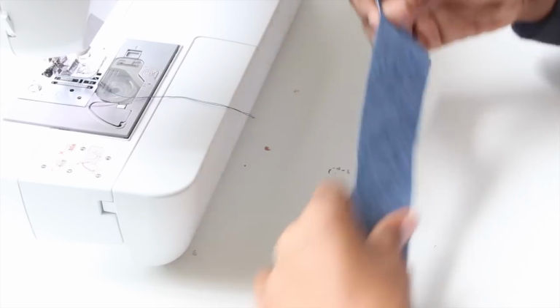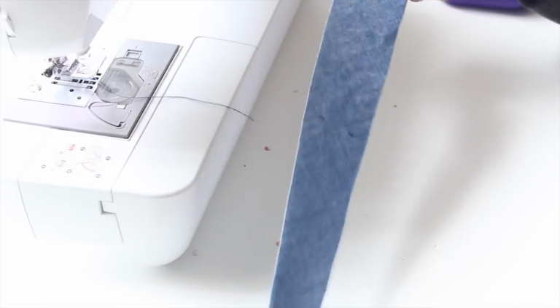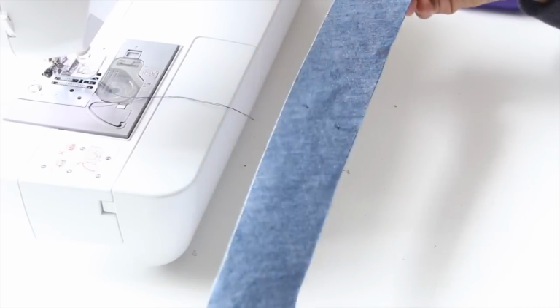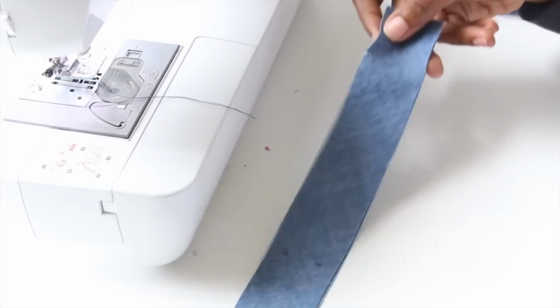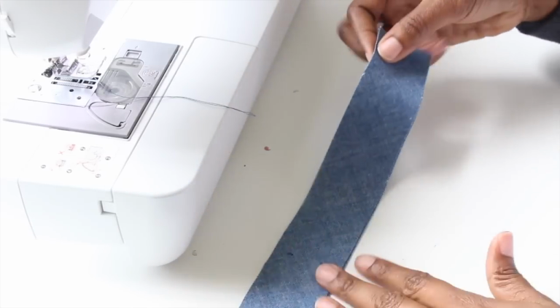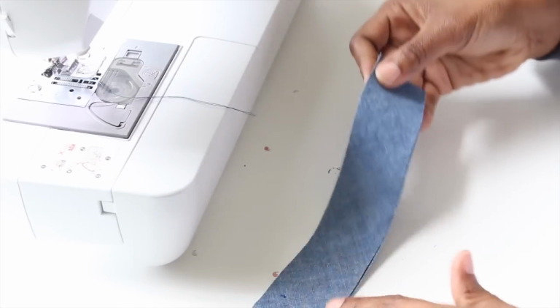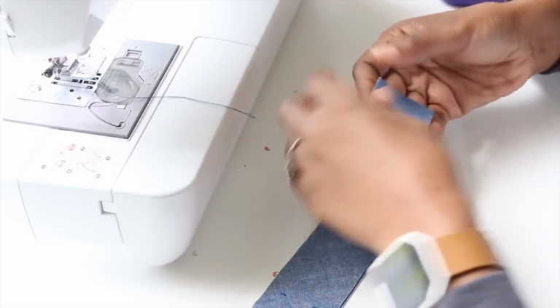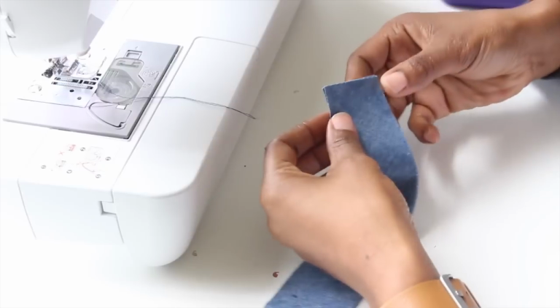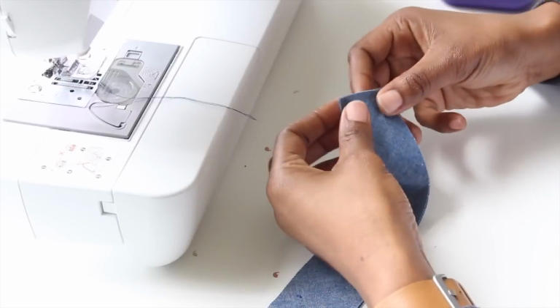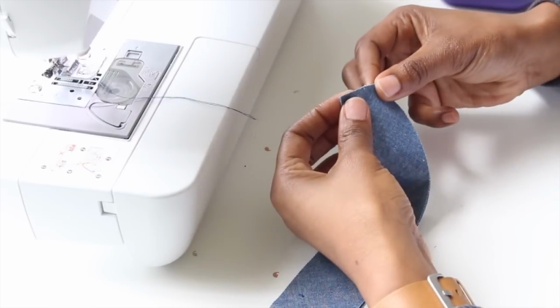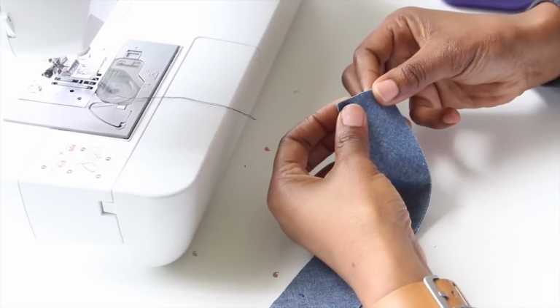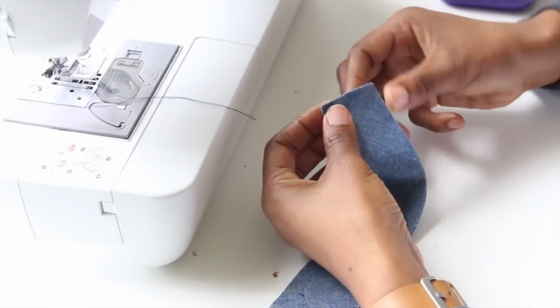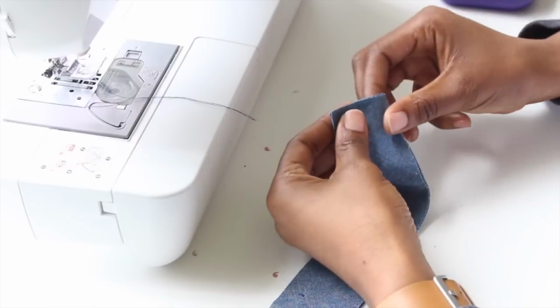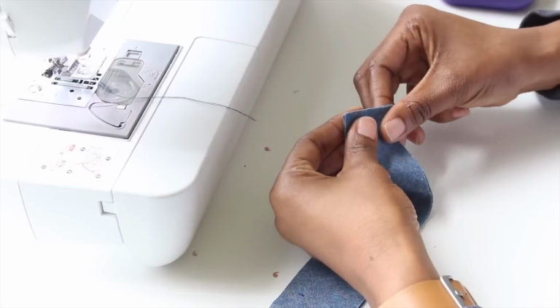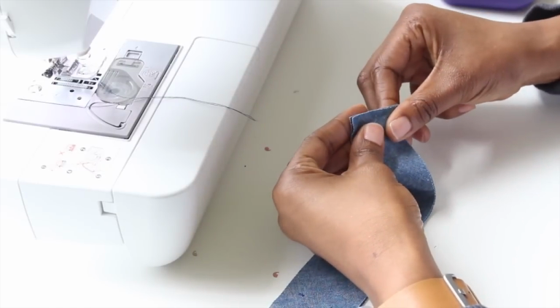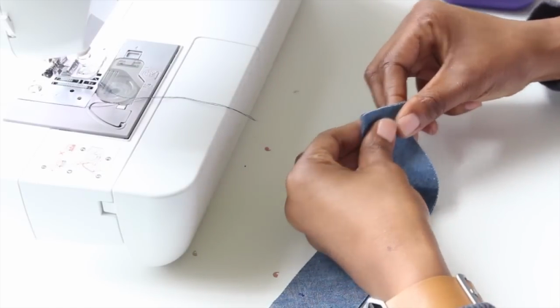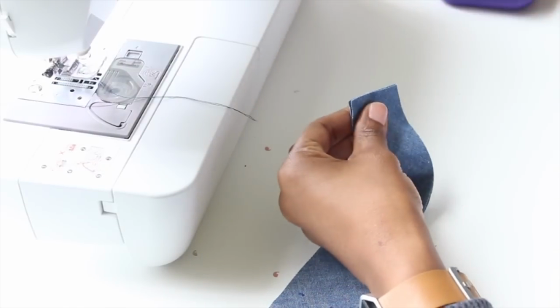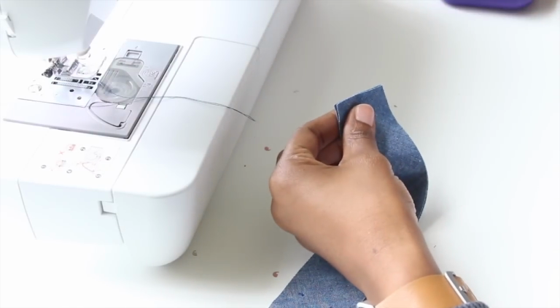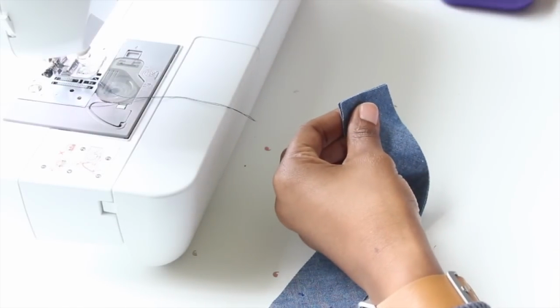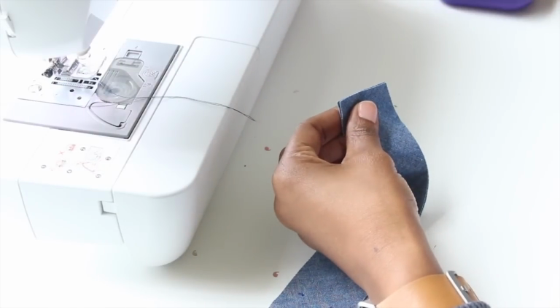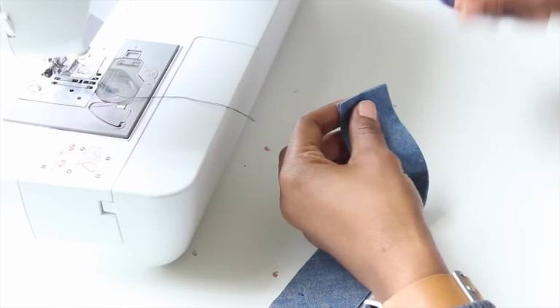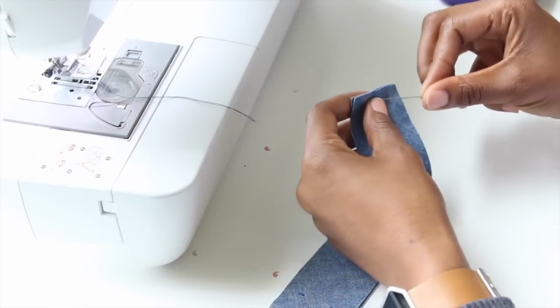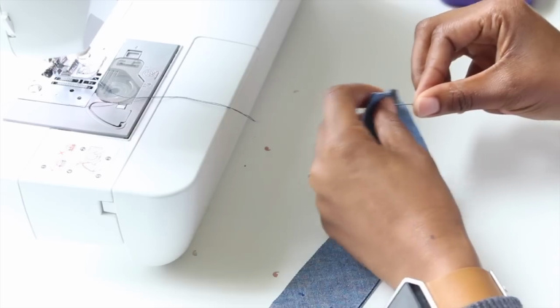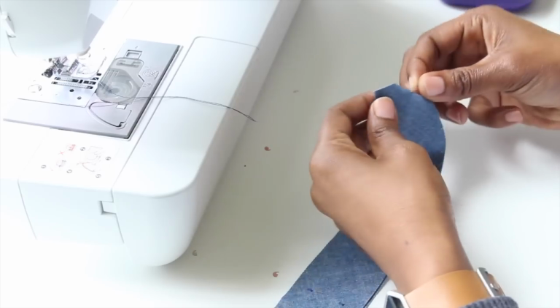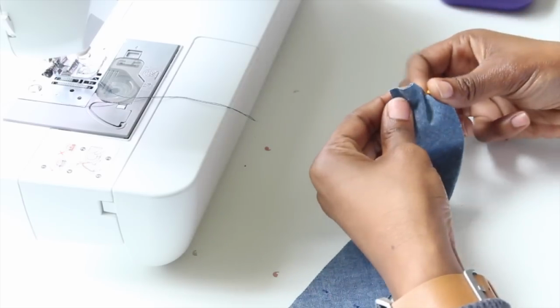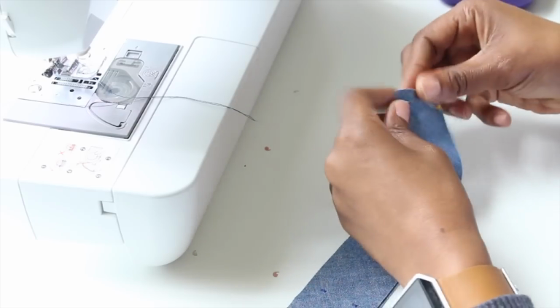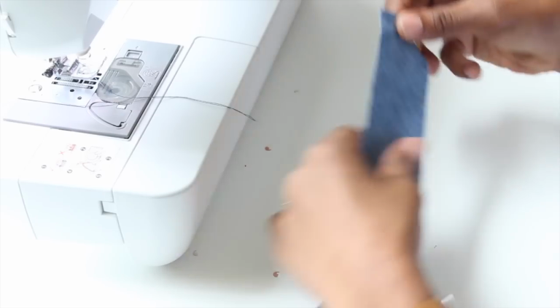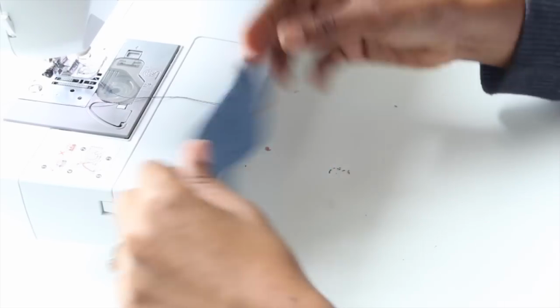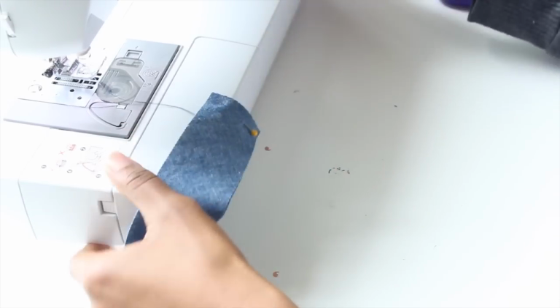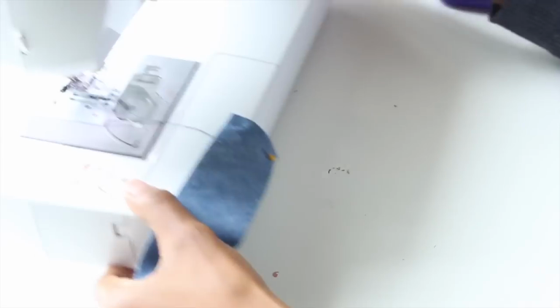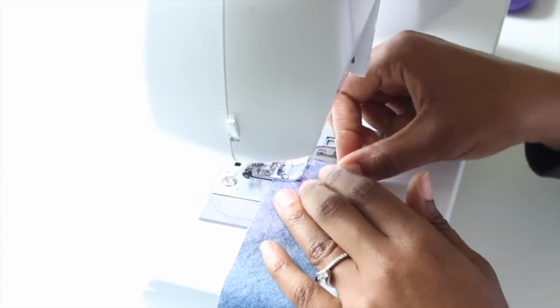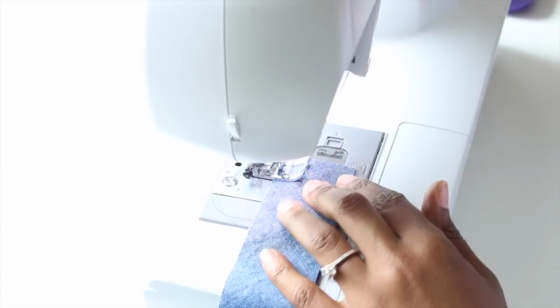Next up, we're going to go ahead and grab our neck facing piece, which is piece number three. We're going to line up our notches and place right sides together, just put a pin in, and then we're going to stitch on the notched edge. Go ahead and stitch that down.